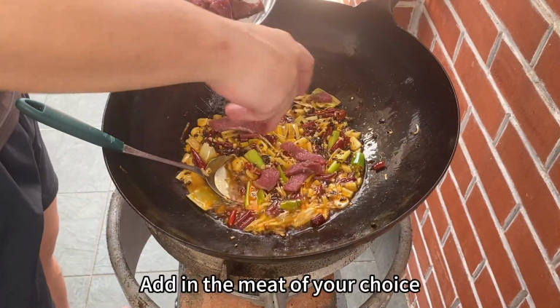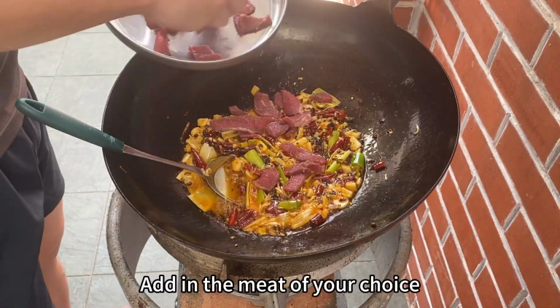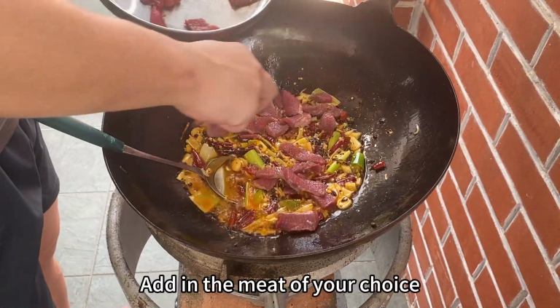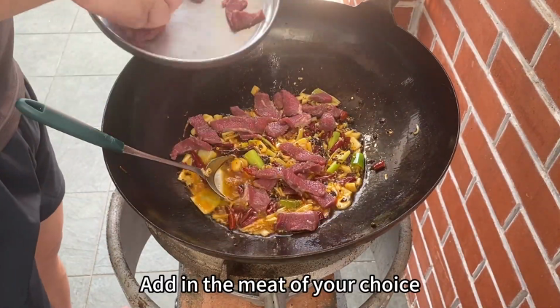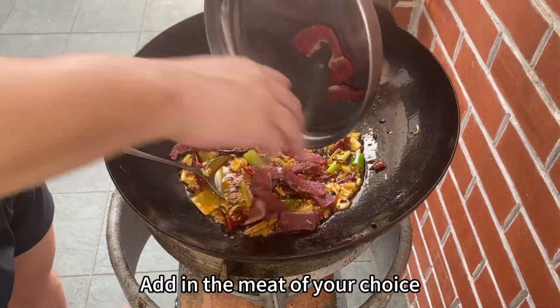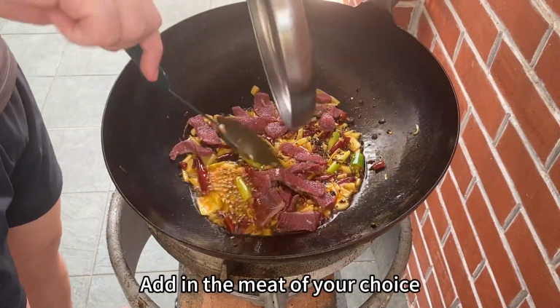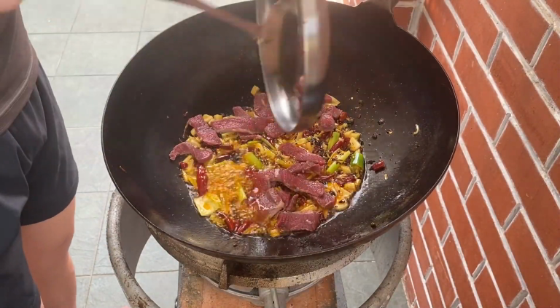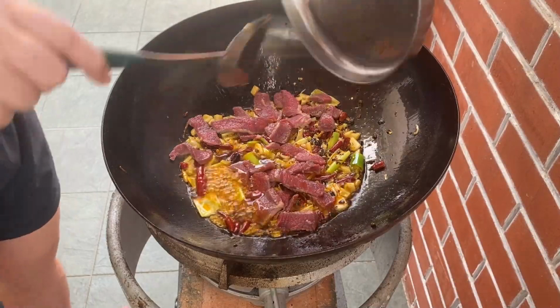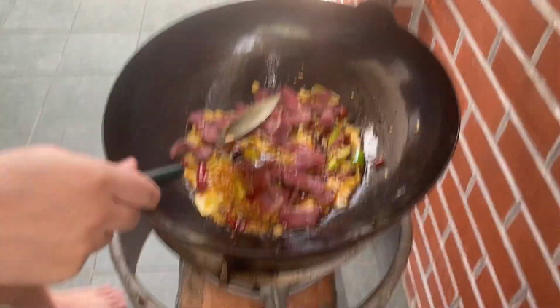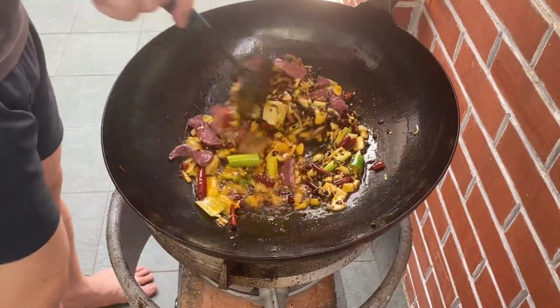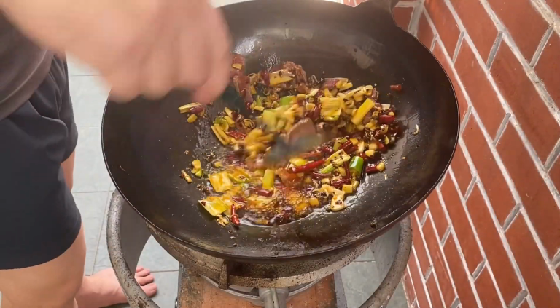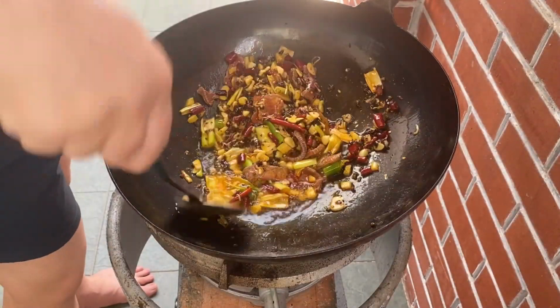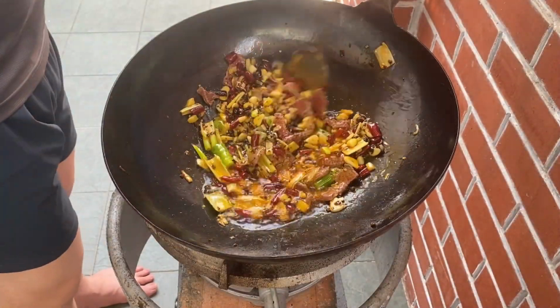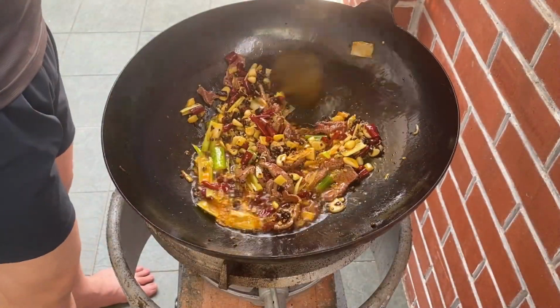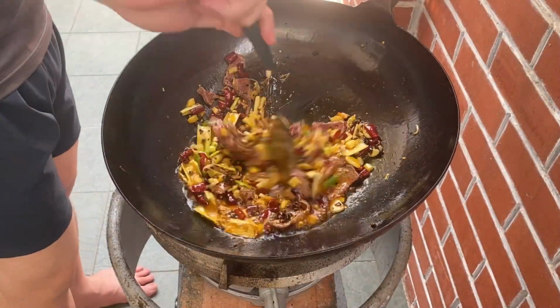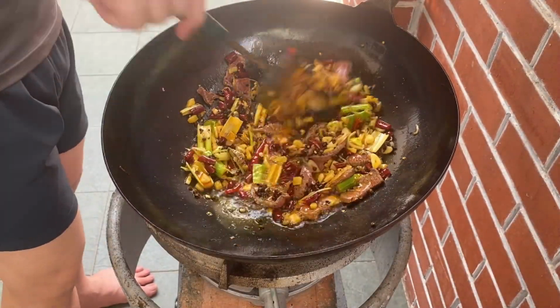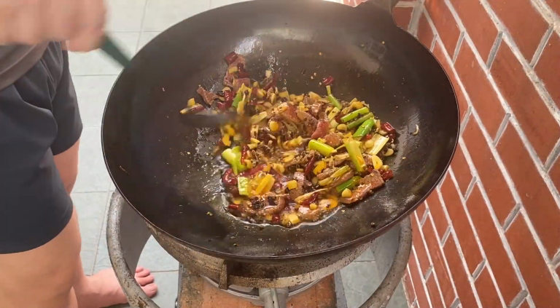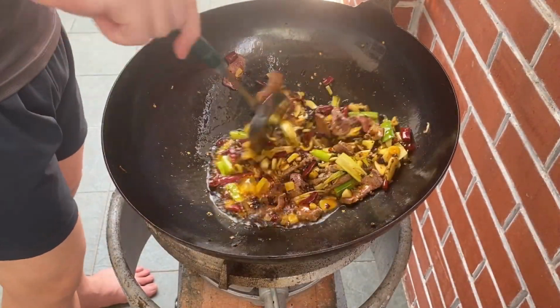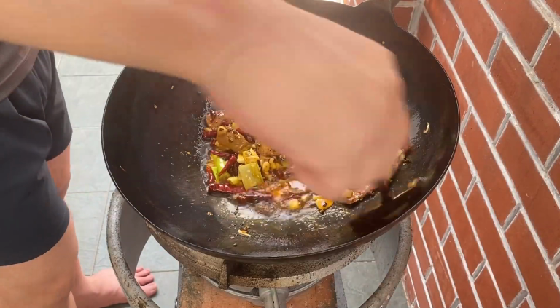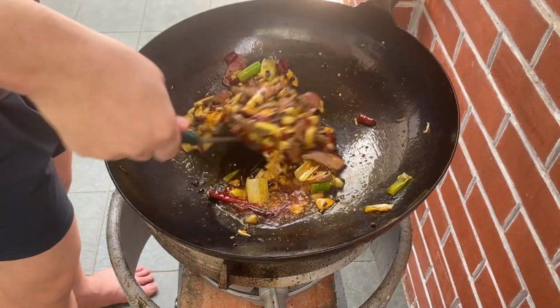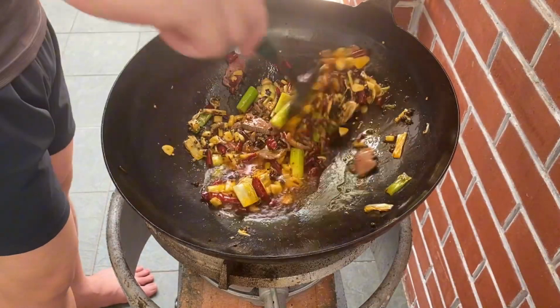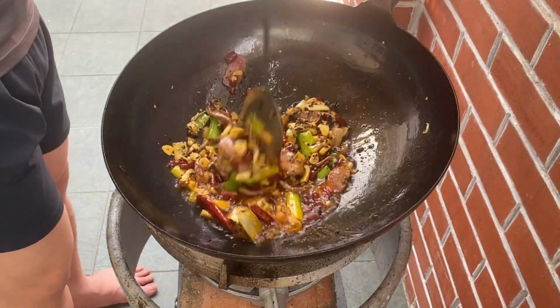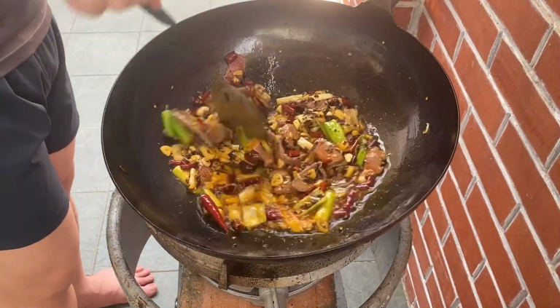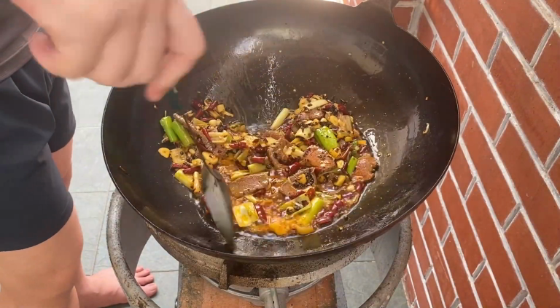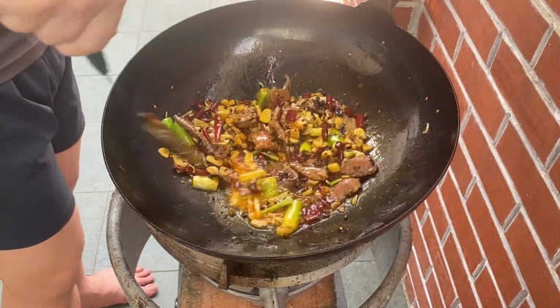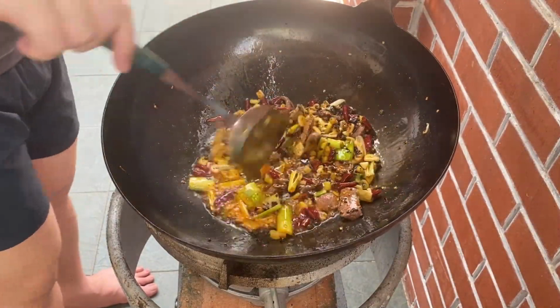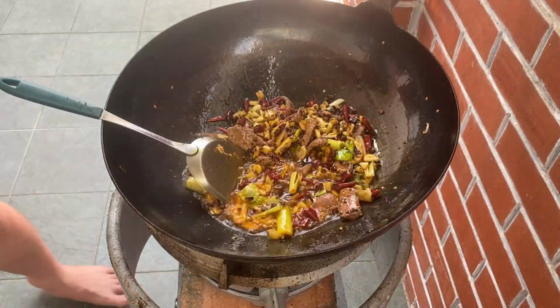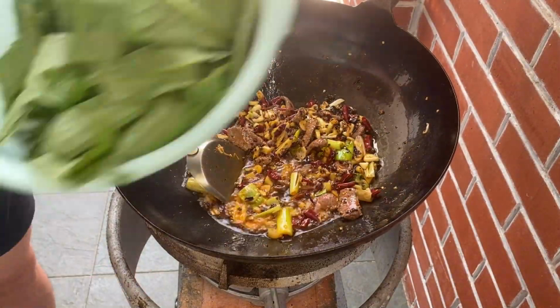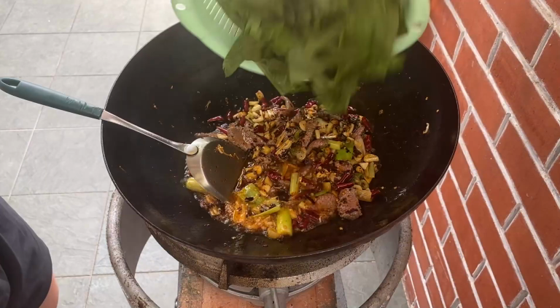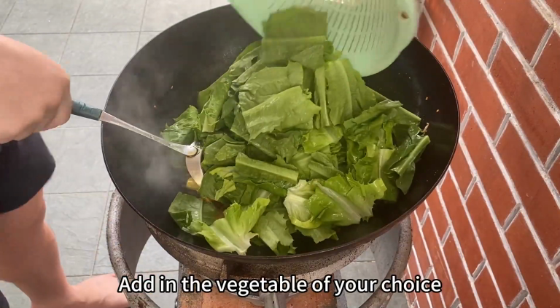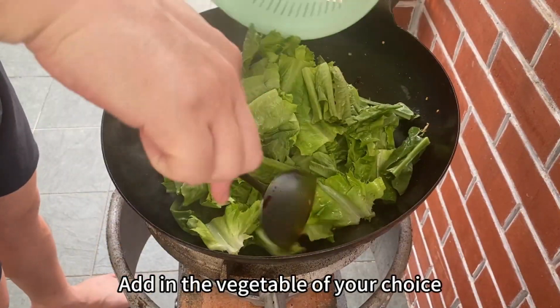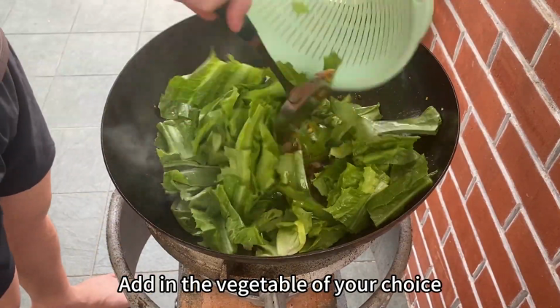Add in the meat of your choice. Add in the vegetable of your choice.